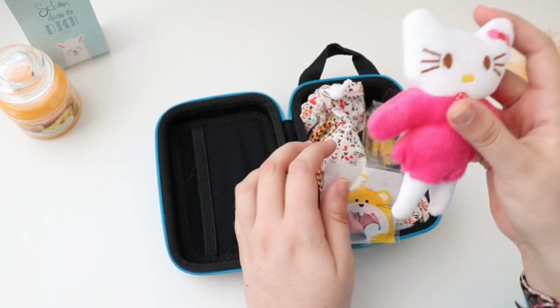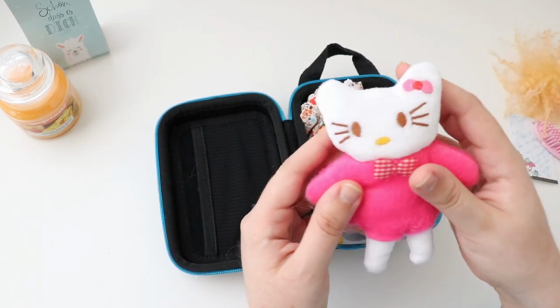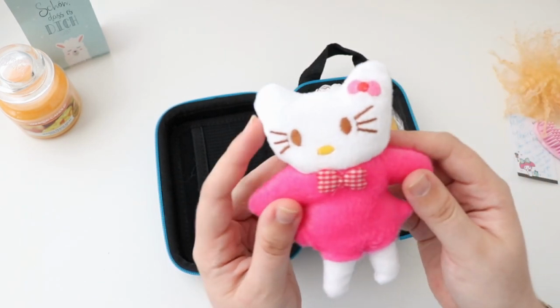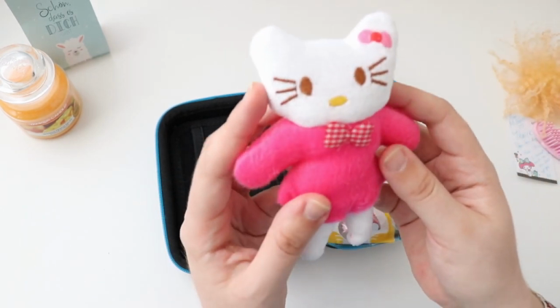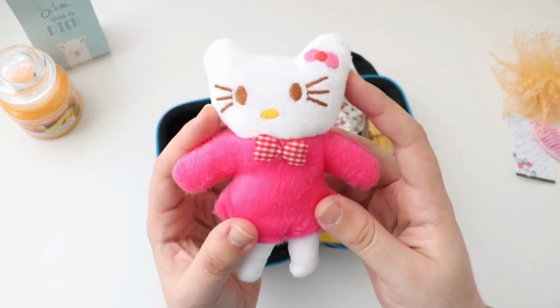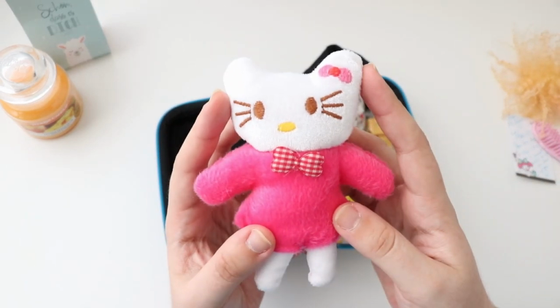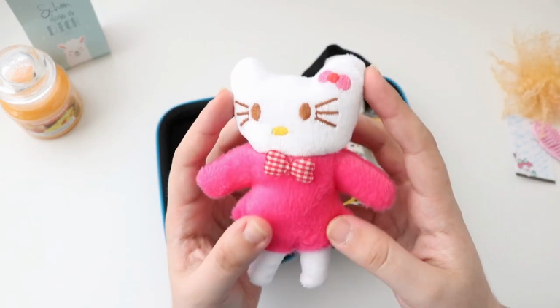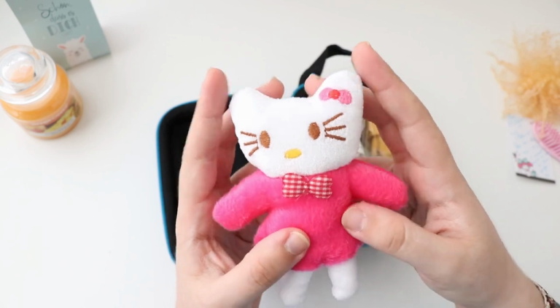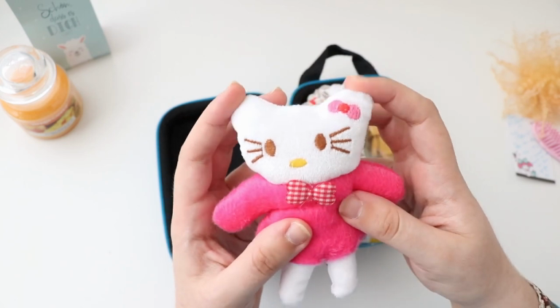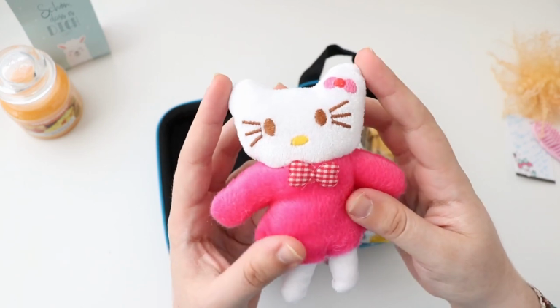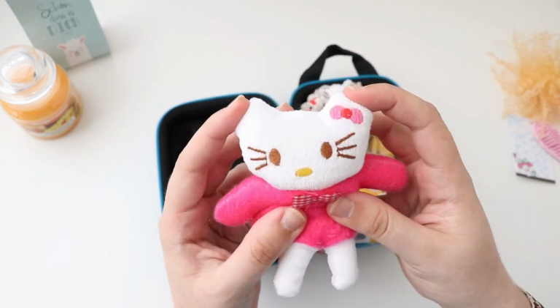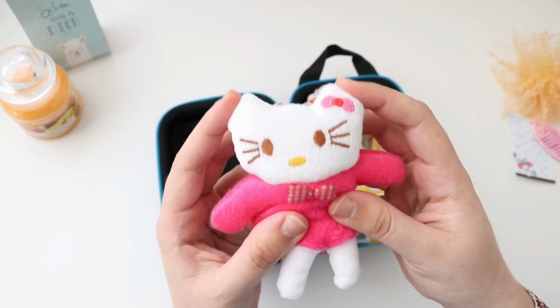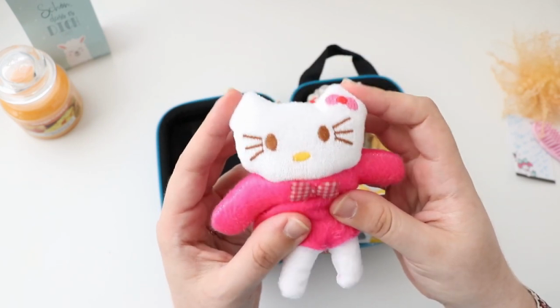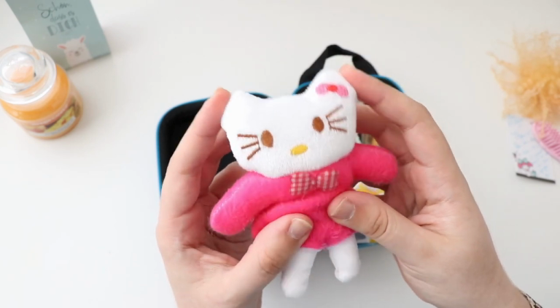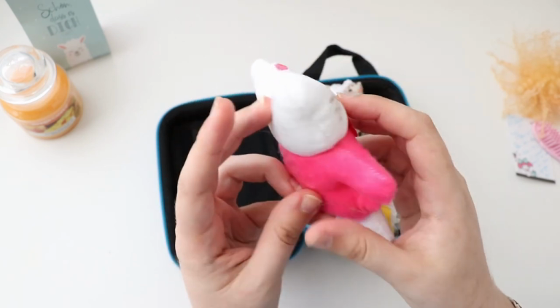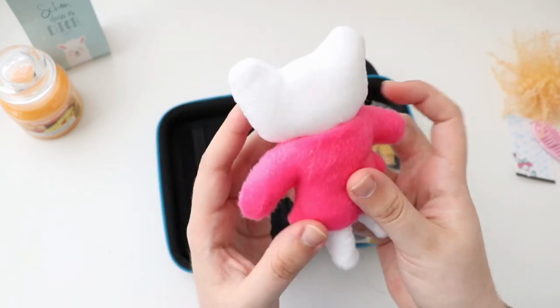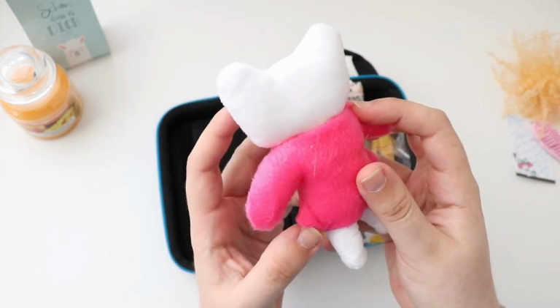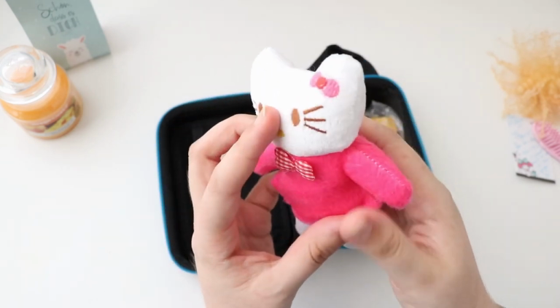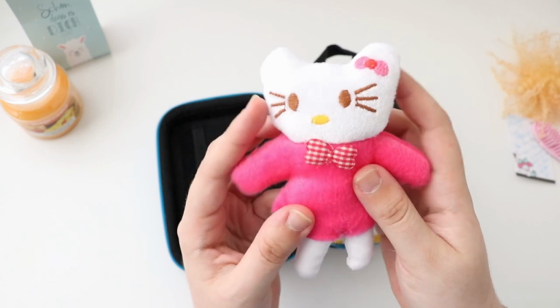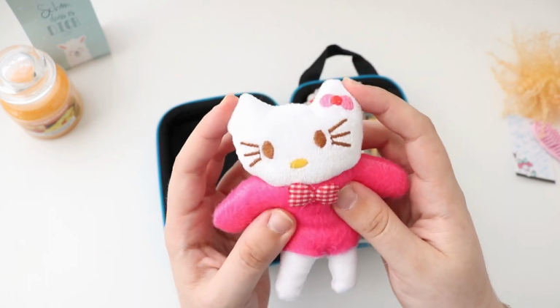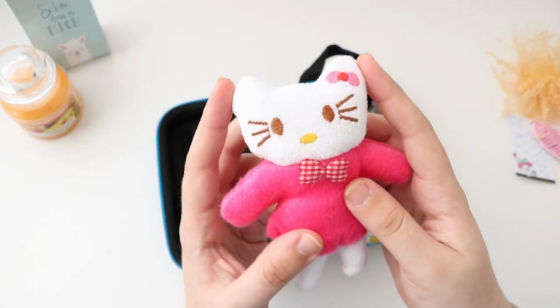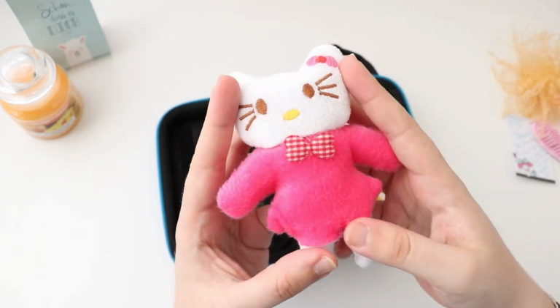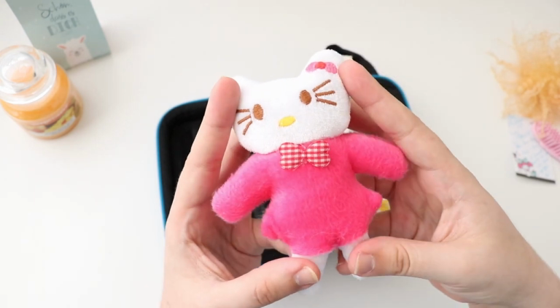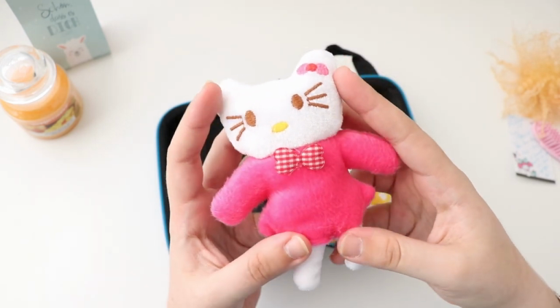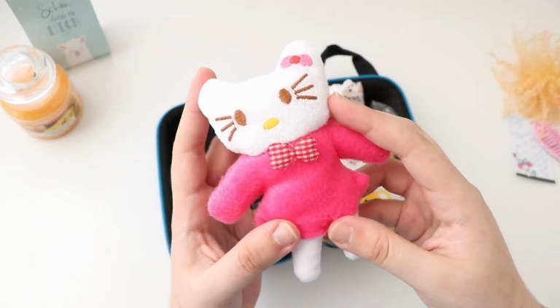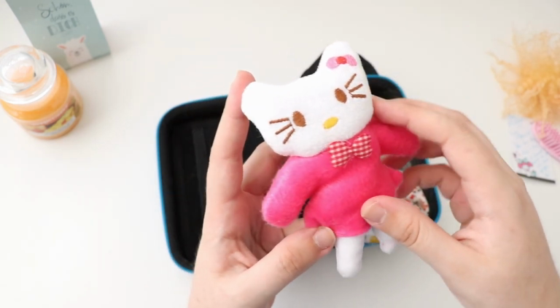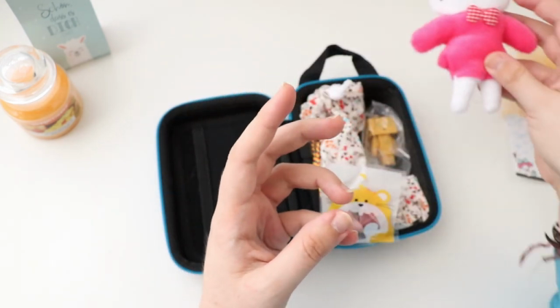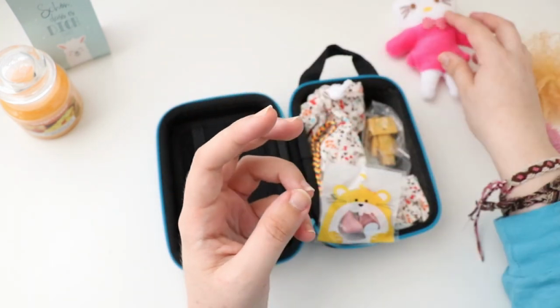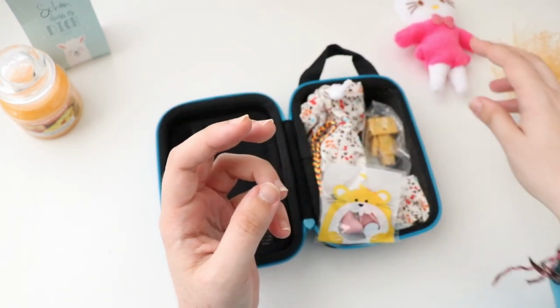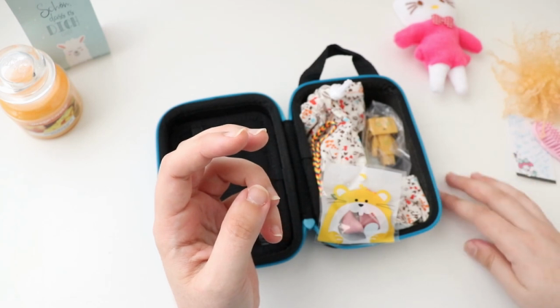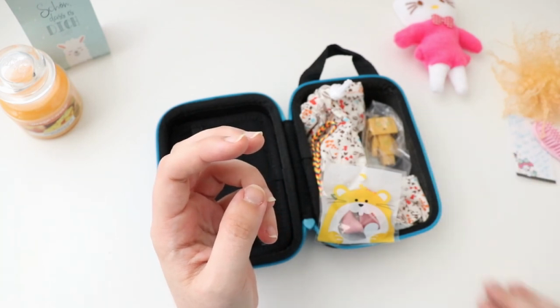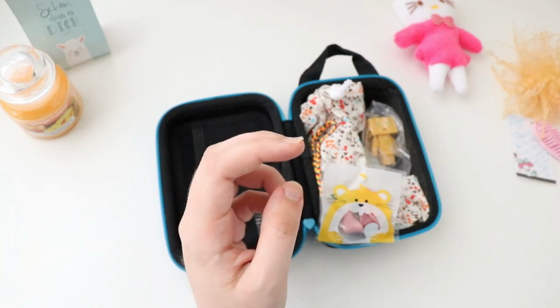A small Hello Kitty plushie — so adorable and soft! Now my tiny doll will have some company her size, because she's super tiny.